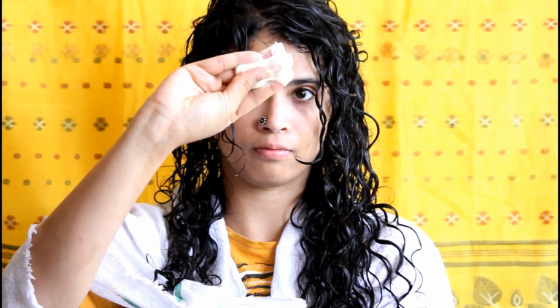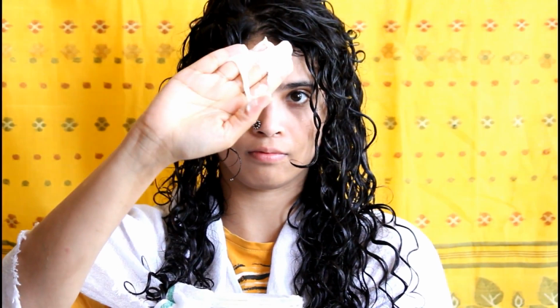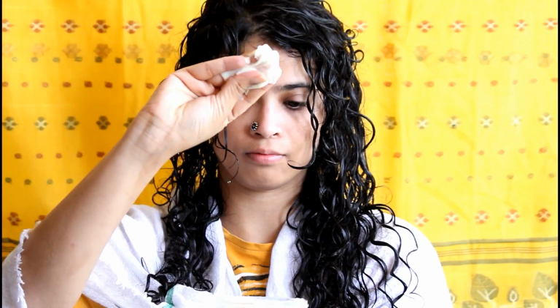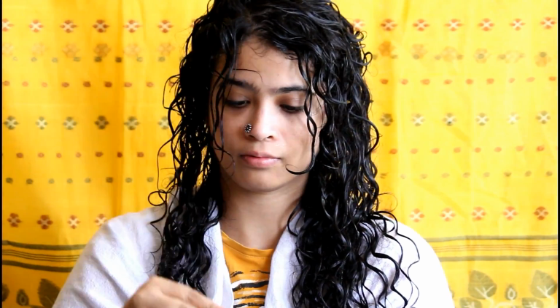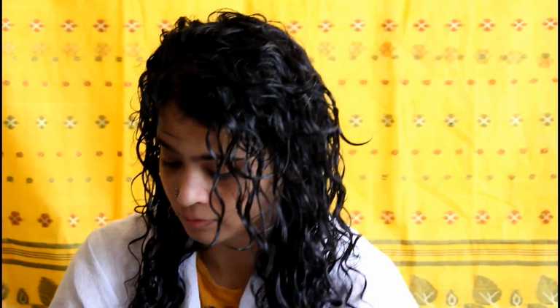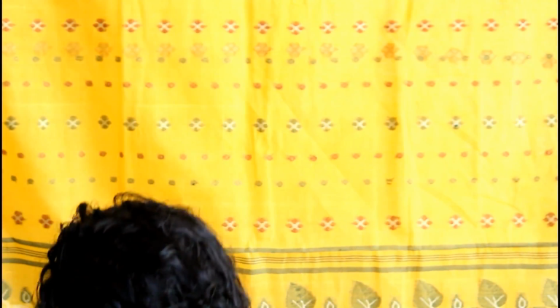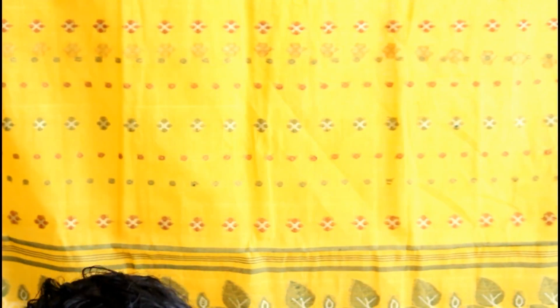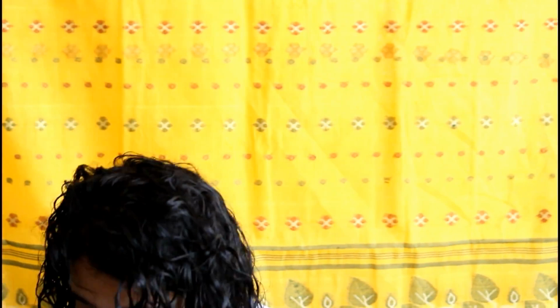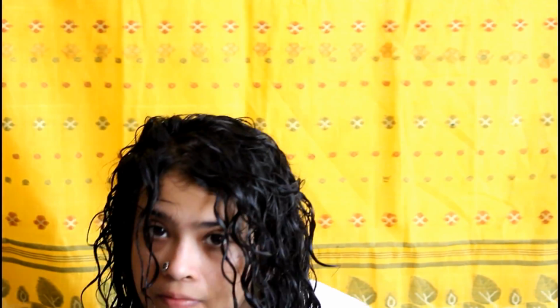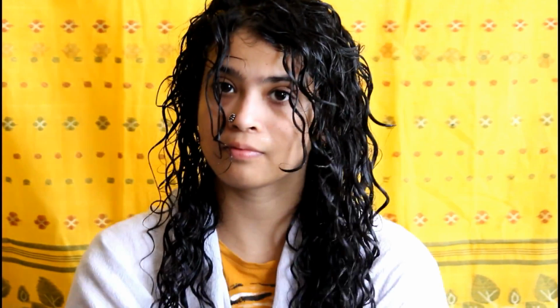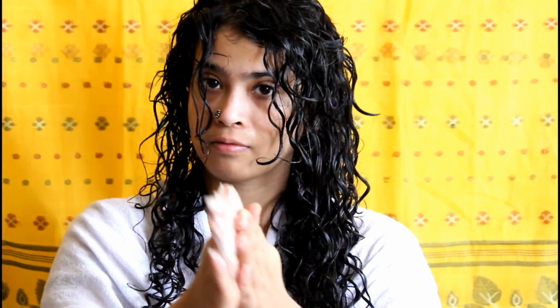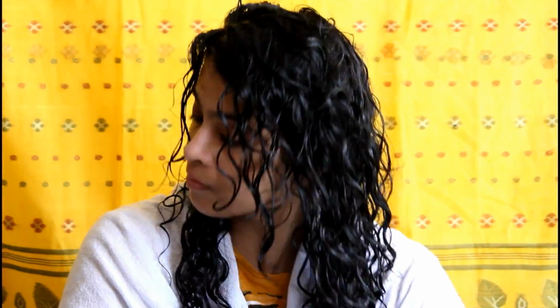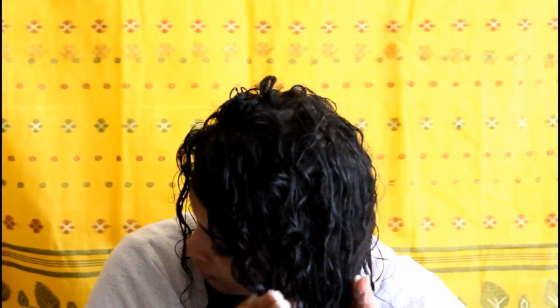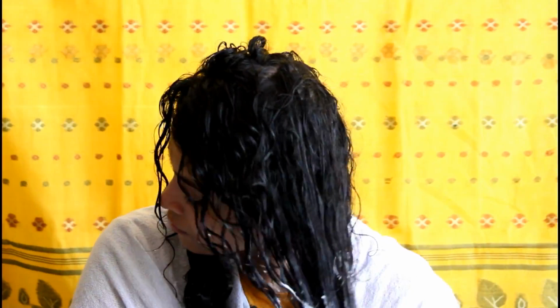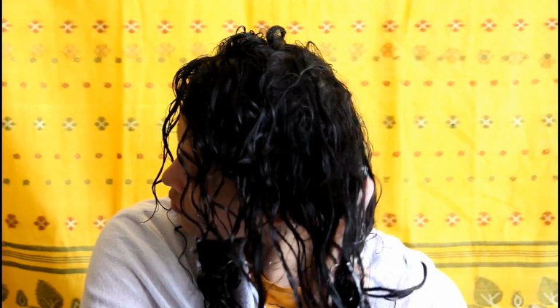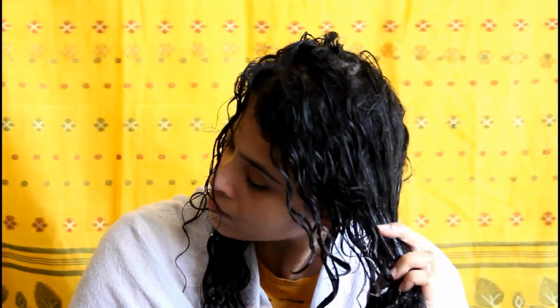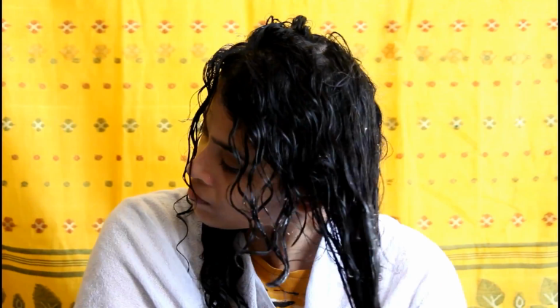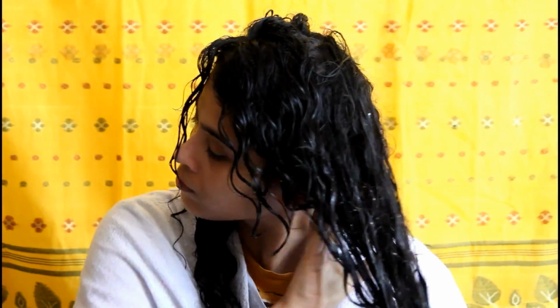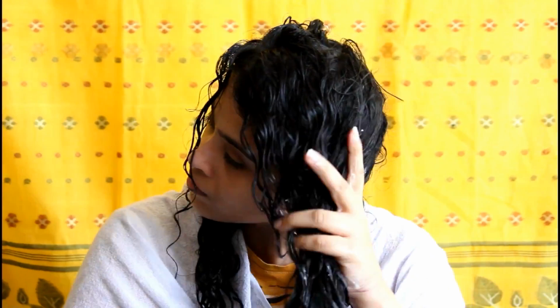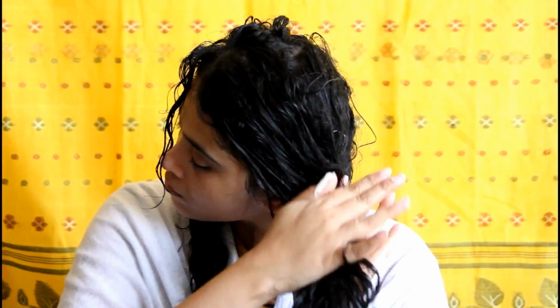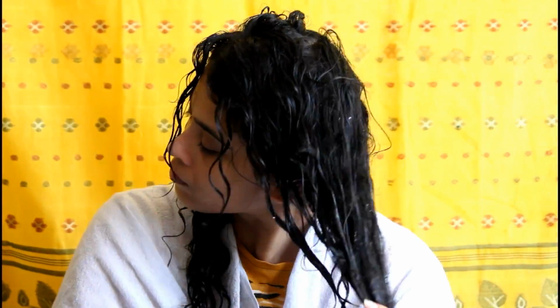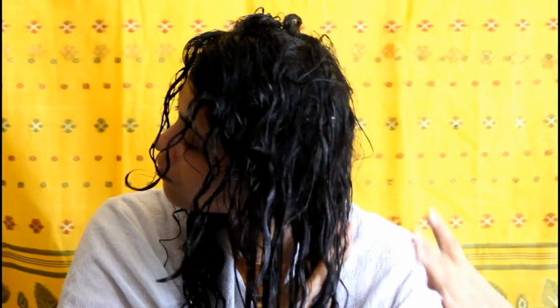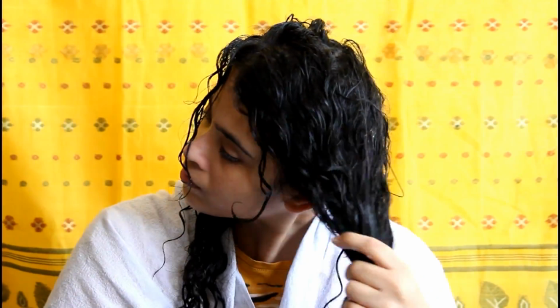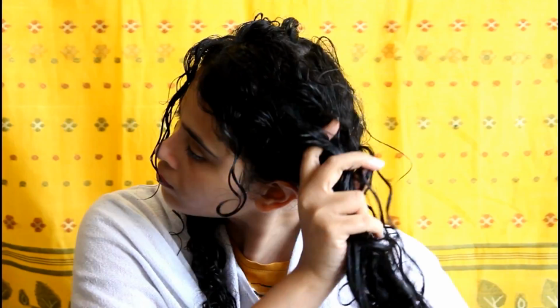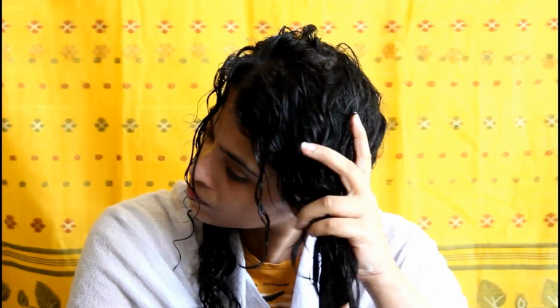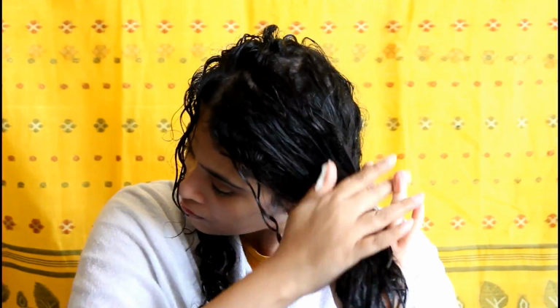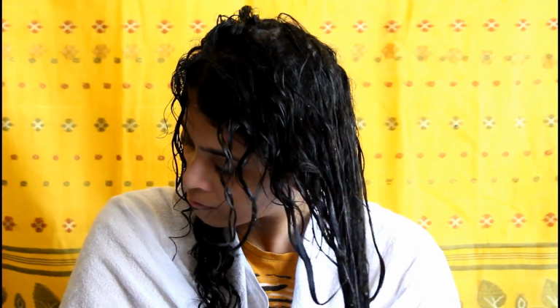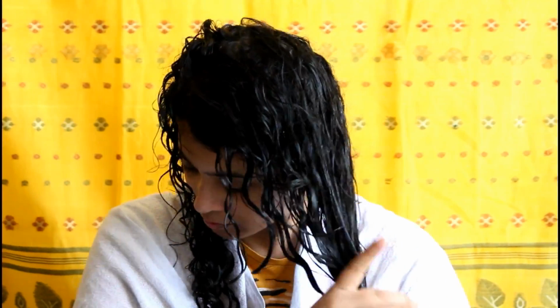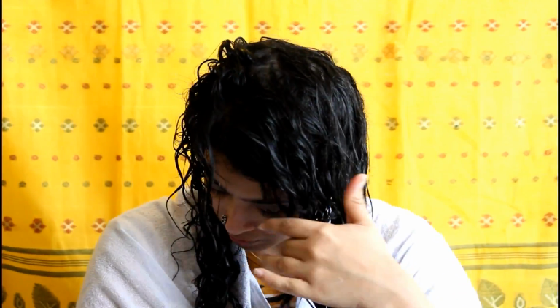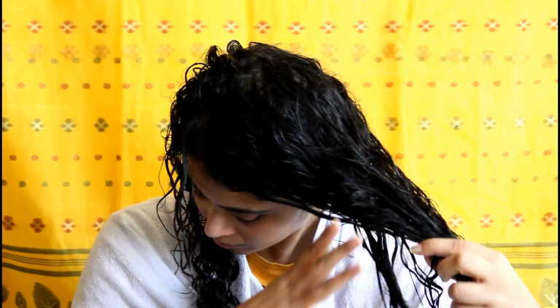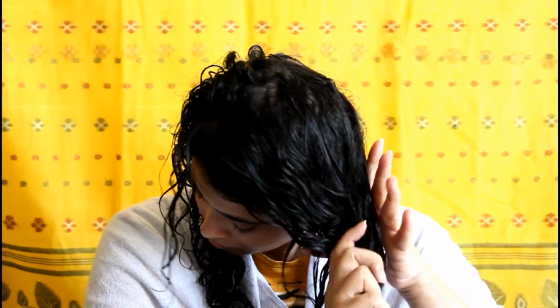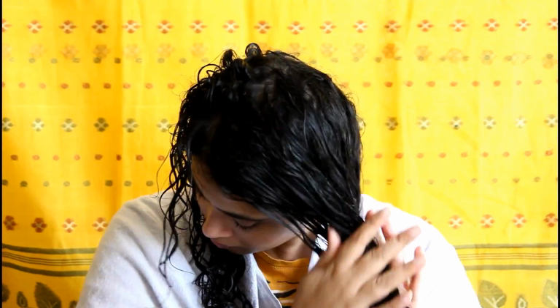I use a deep conditioner before I shampoo because sometimes I use a medicated shampoo and that dries out my hair really badly. So I needed something to protect my hair strands while the shampoo washes off my hair. I find this is one of the best conditioners for a pre-shampoo mask — it's also made for a pre-shampoo mask.